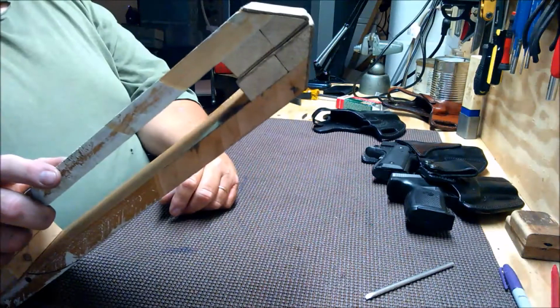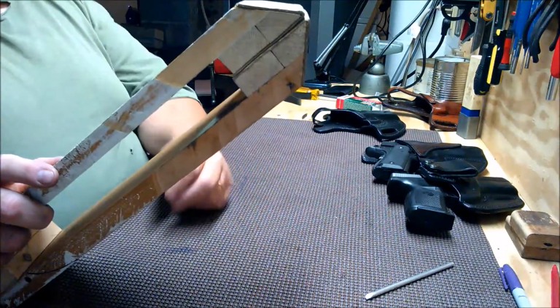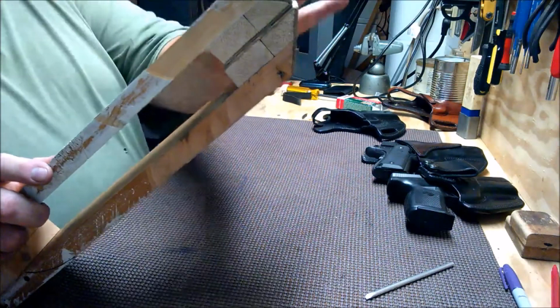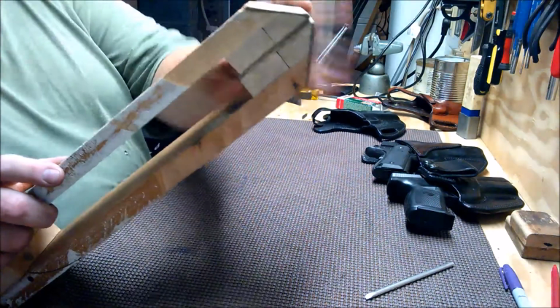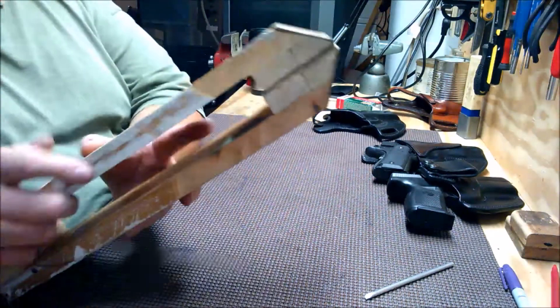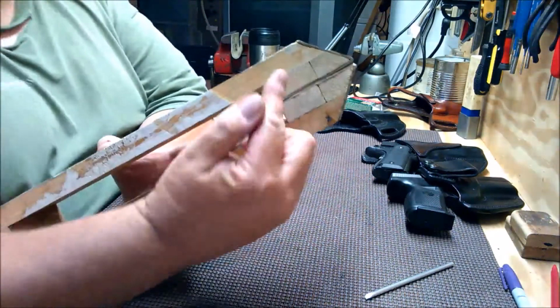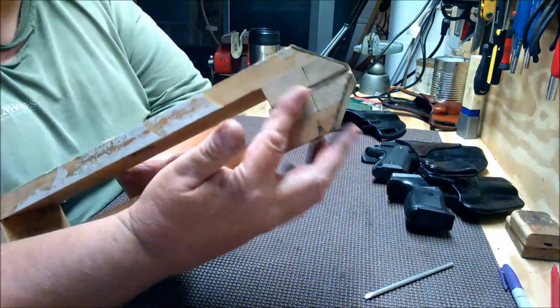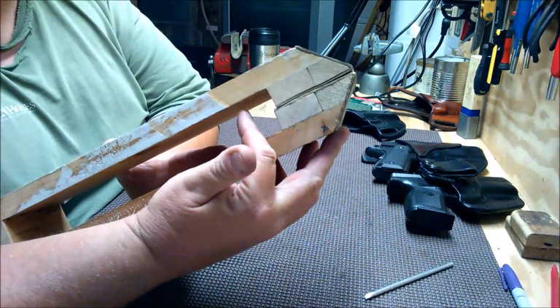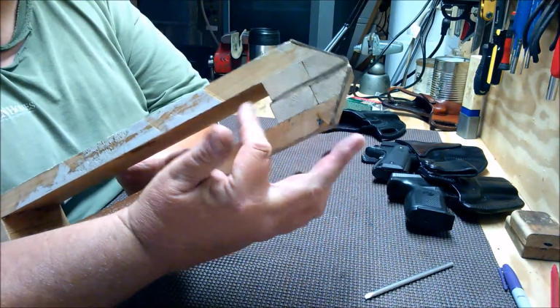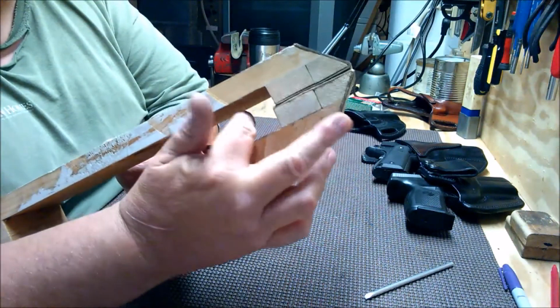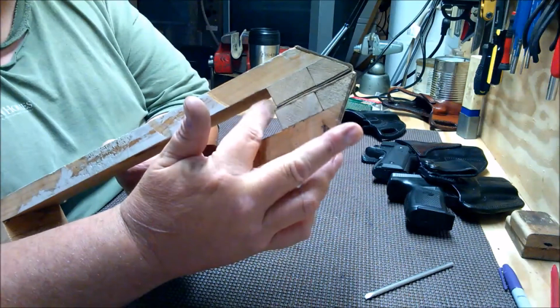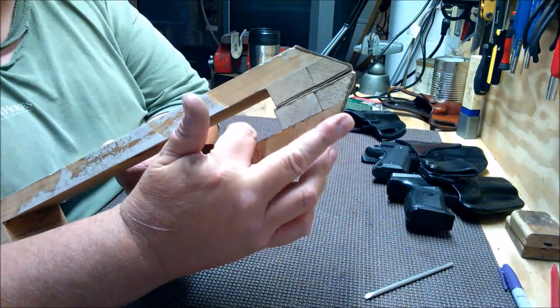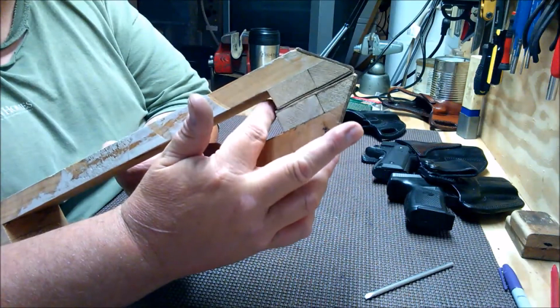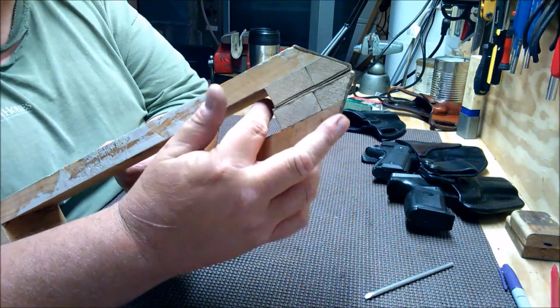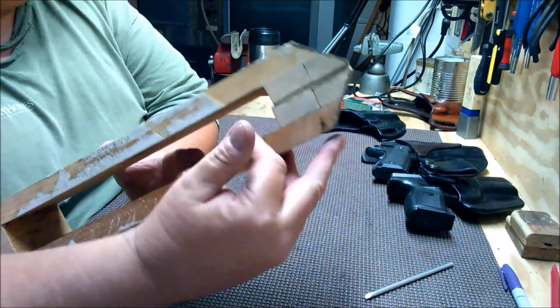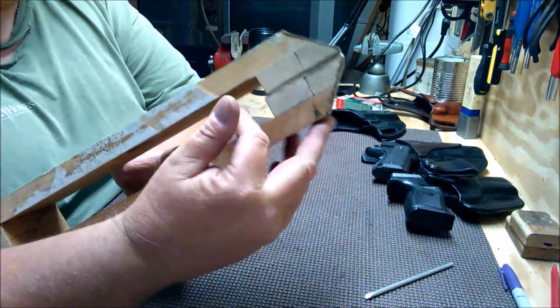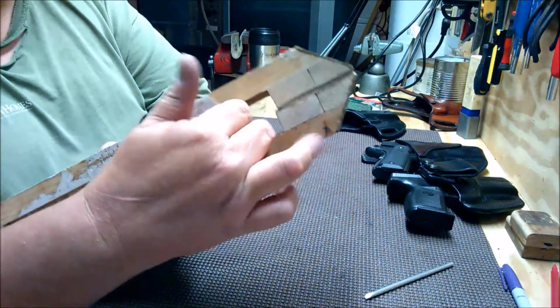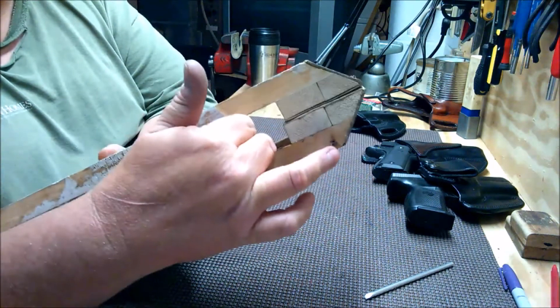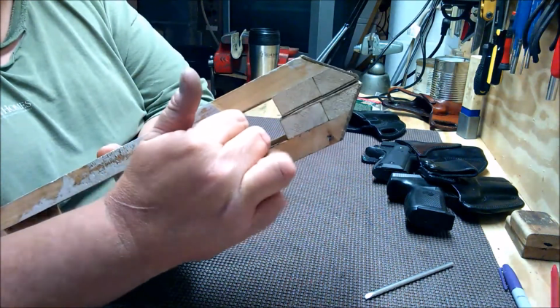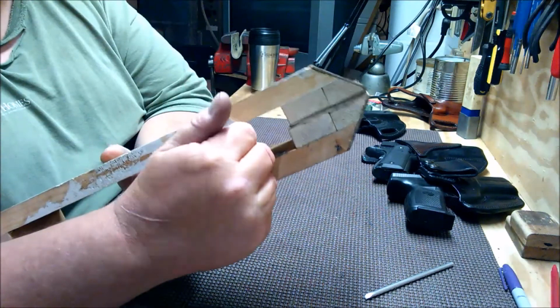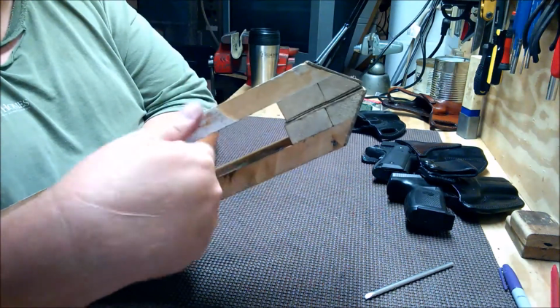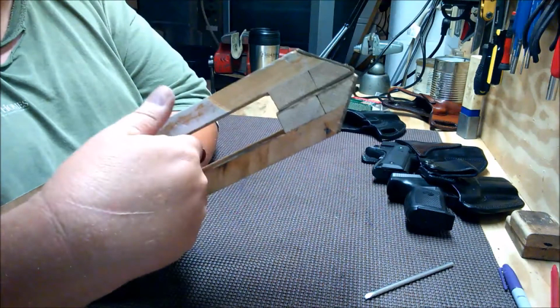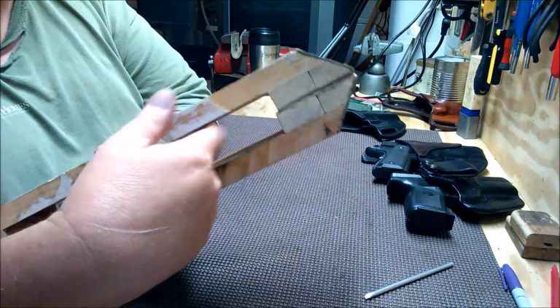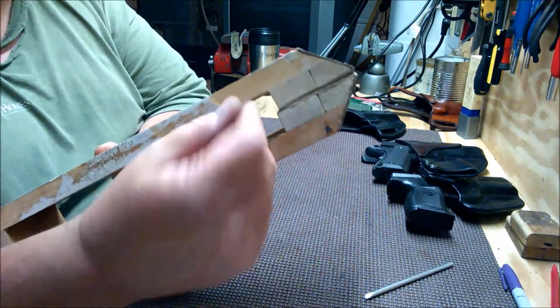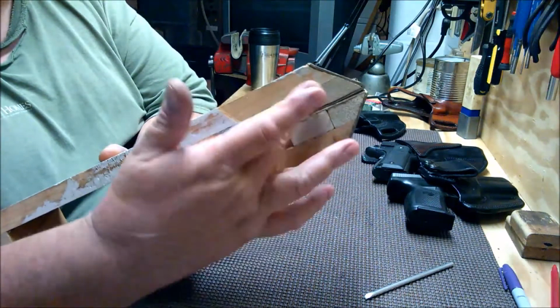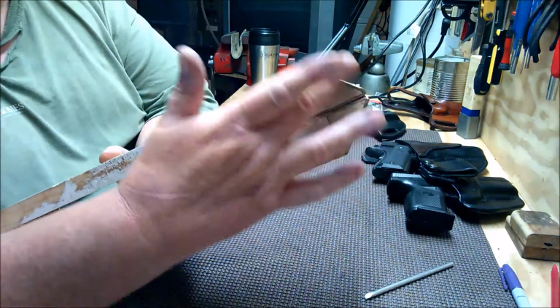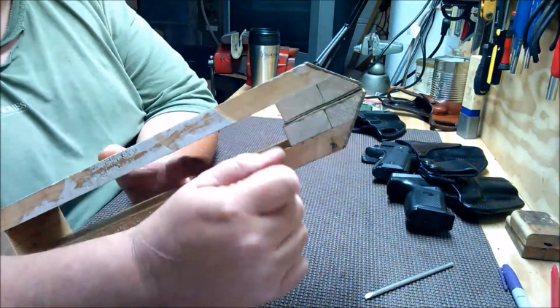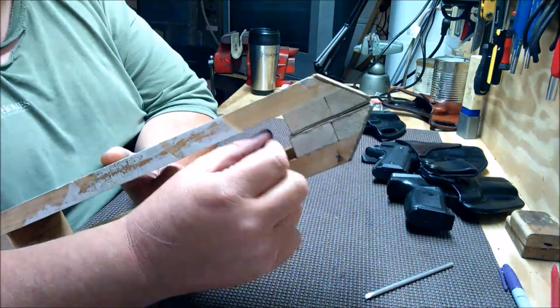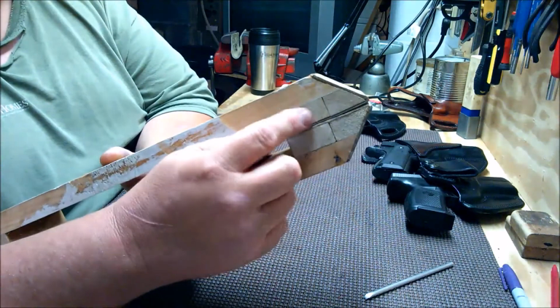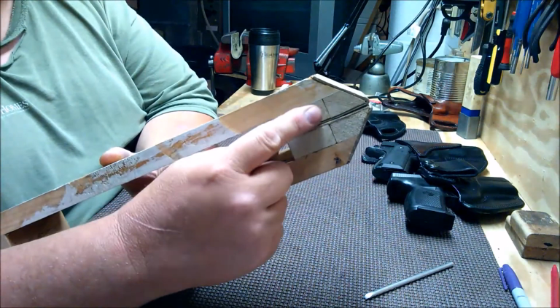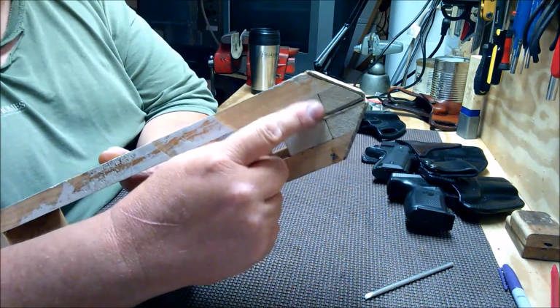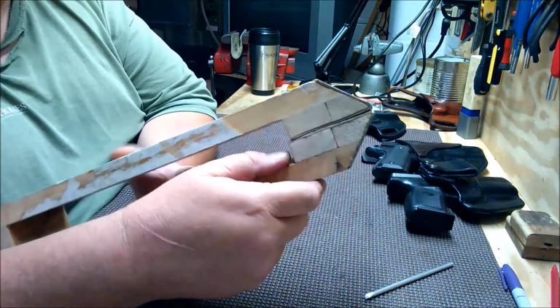But as you can see through here, it doesn't leave much room for material. If I've got a holster in there, it doesn't leave much room for the holster inside so I can stitch around the edges. So I'm going to cut this back.